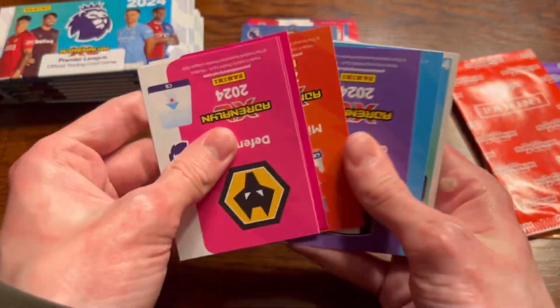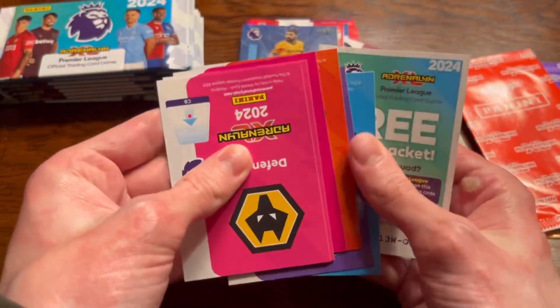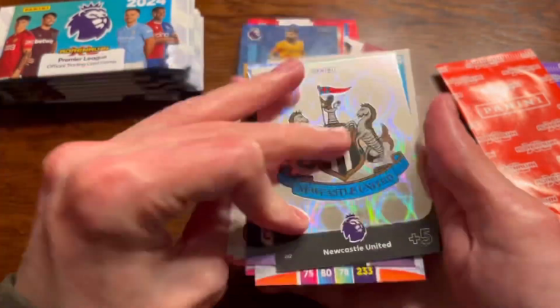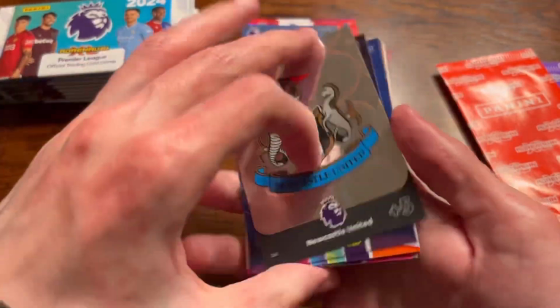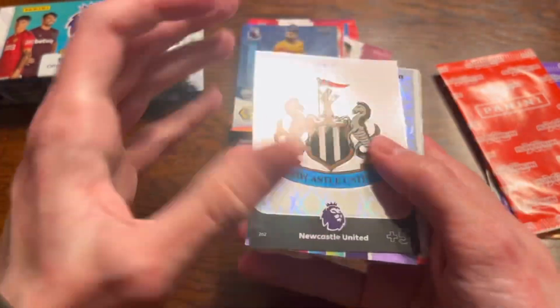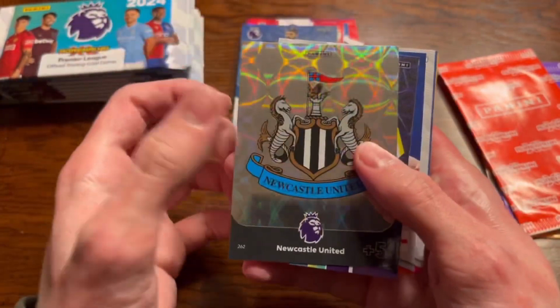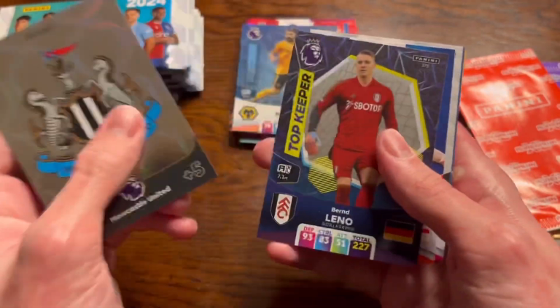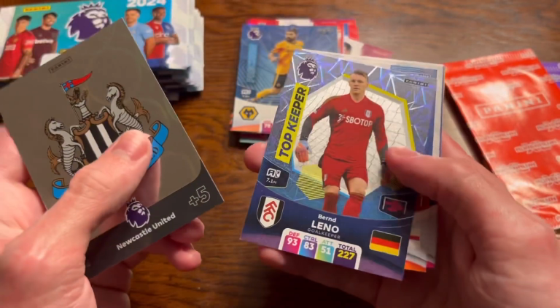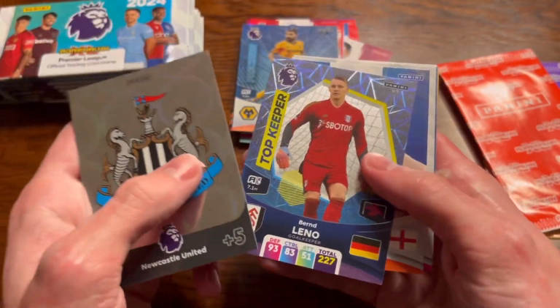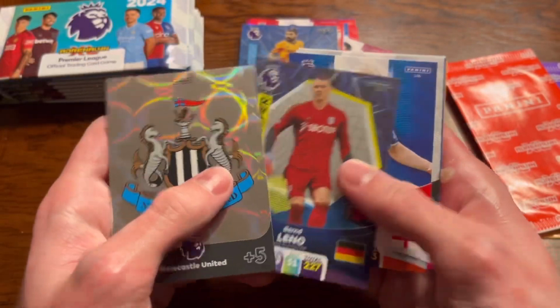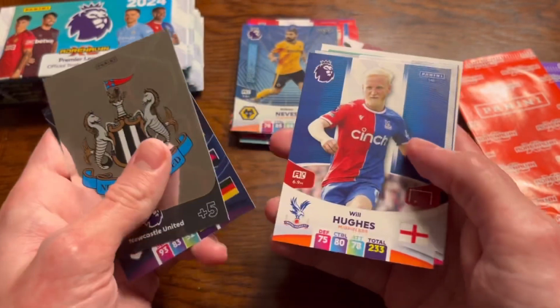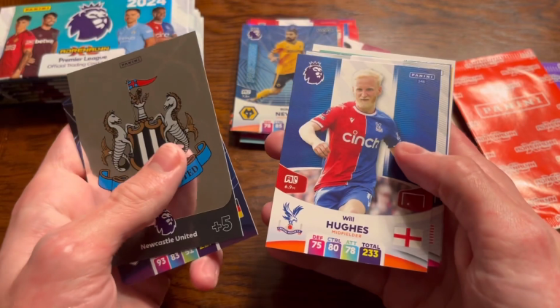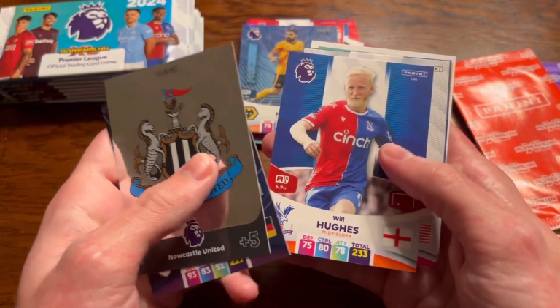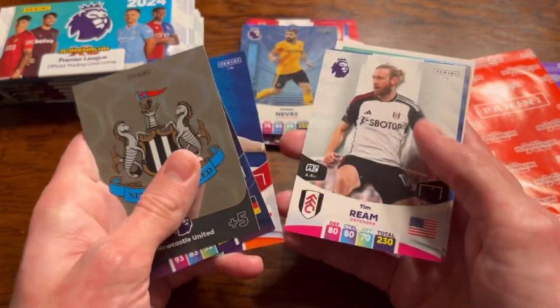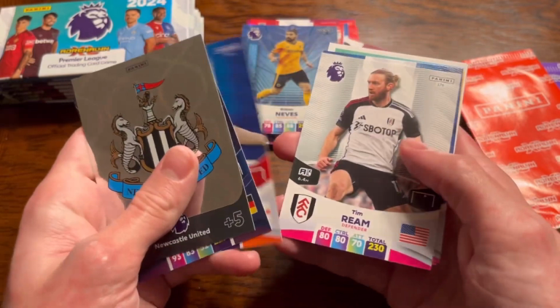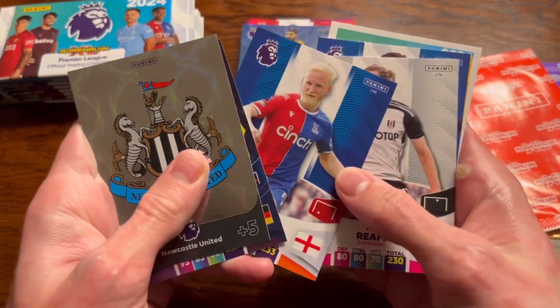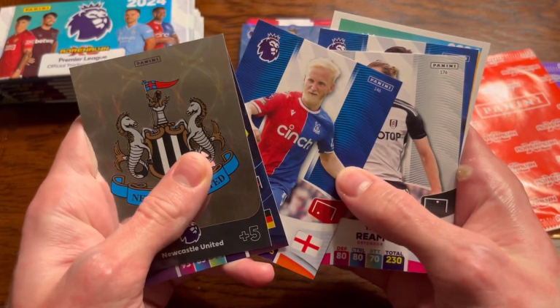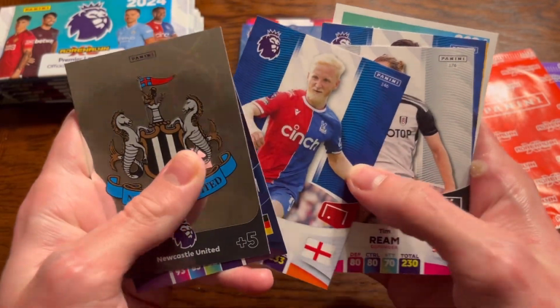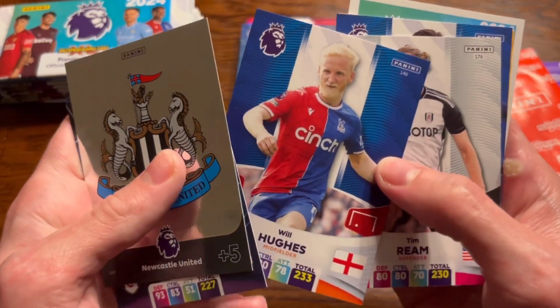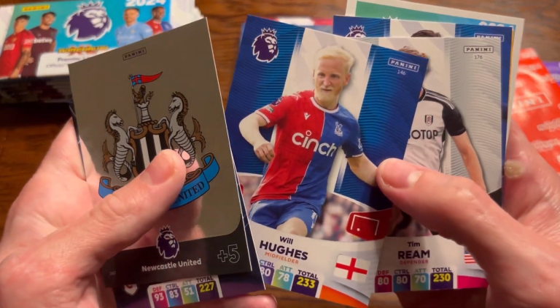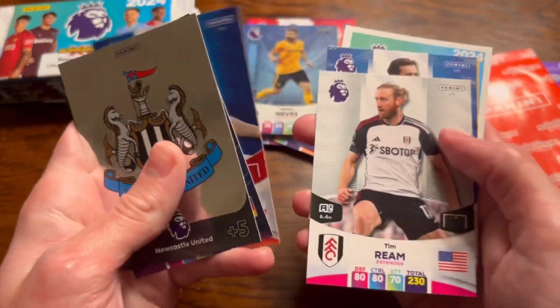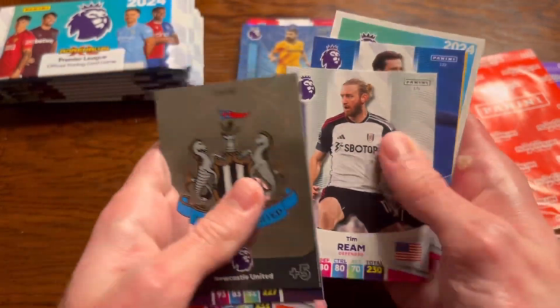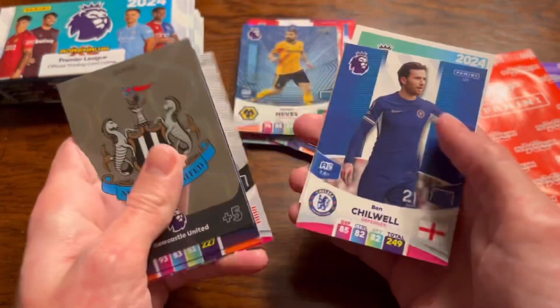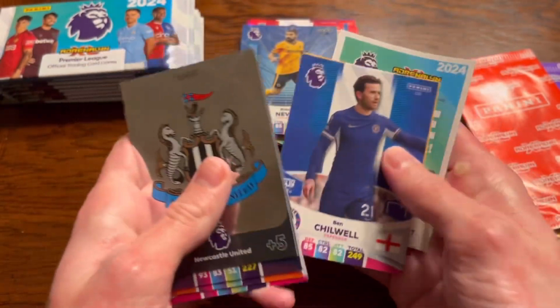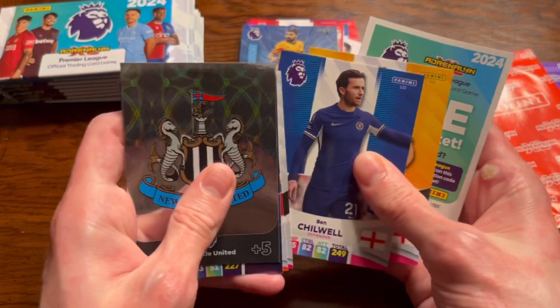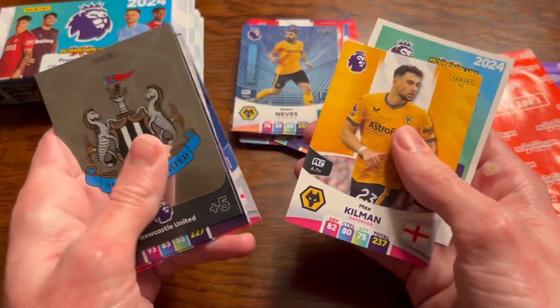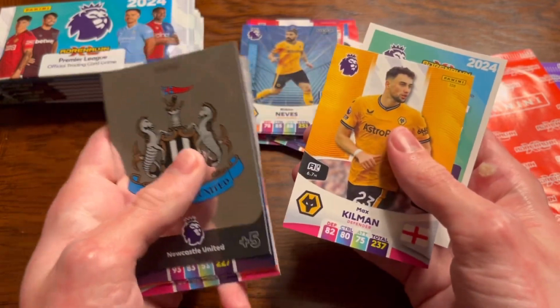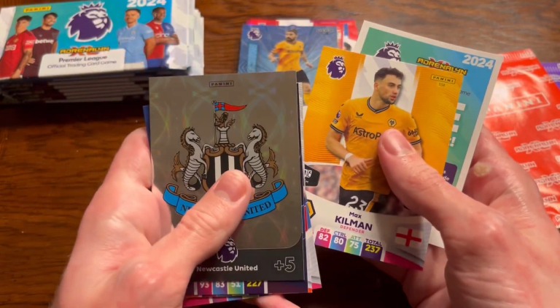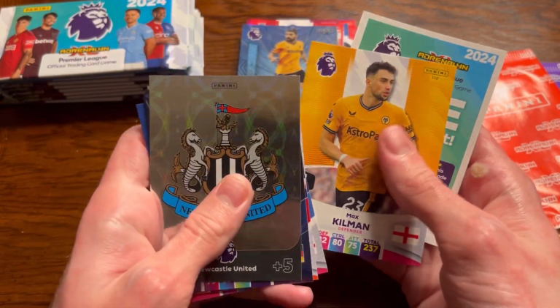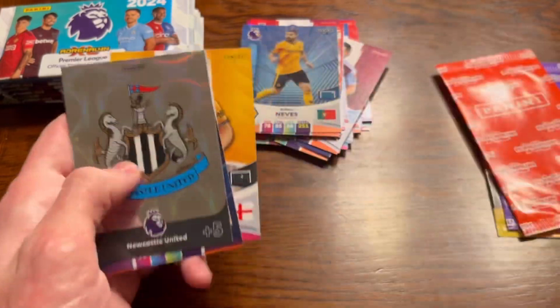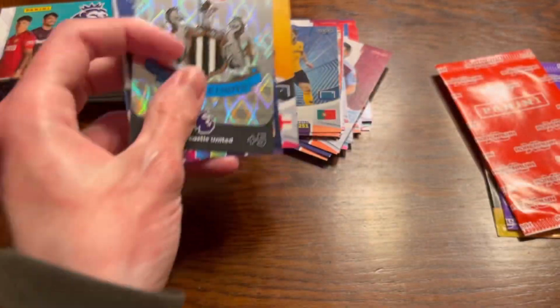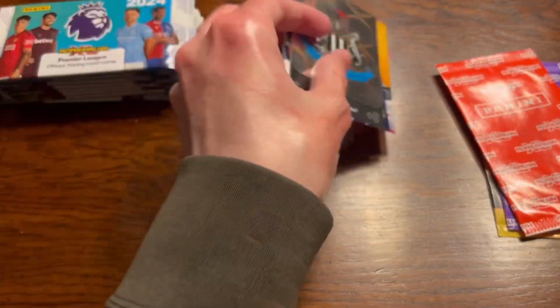Next up we've got the Newcastle United Badge, Bernd Leno - formerly of Arsenal - Will Hugh, he looks ancient there, Tim Ream, Ben Shuel, and Max Kilman of Wolves.